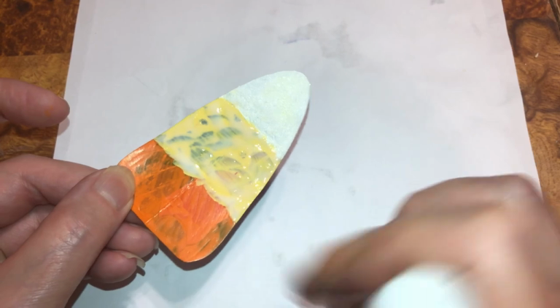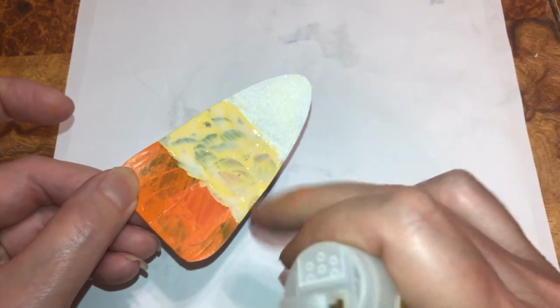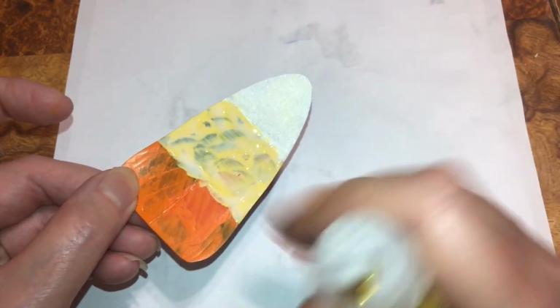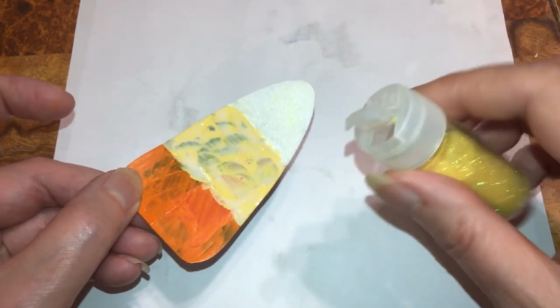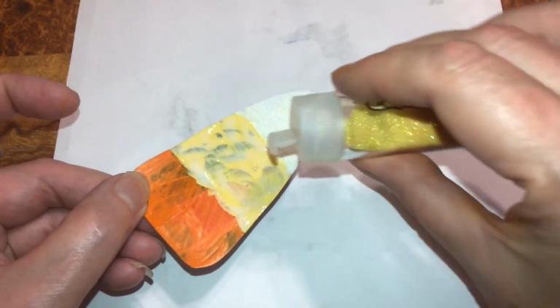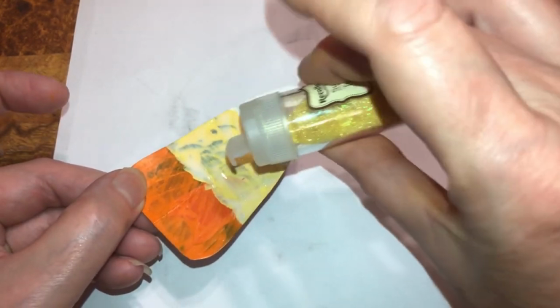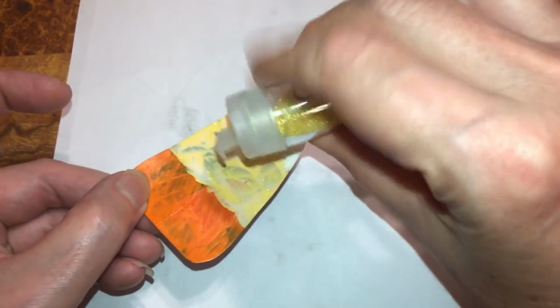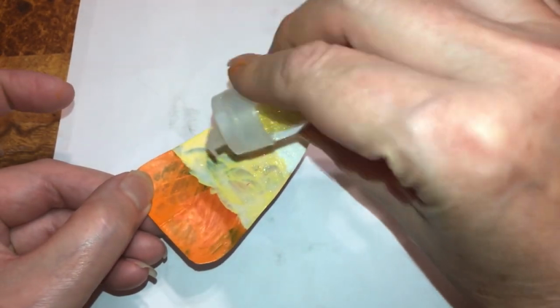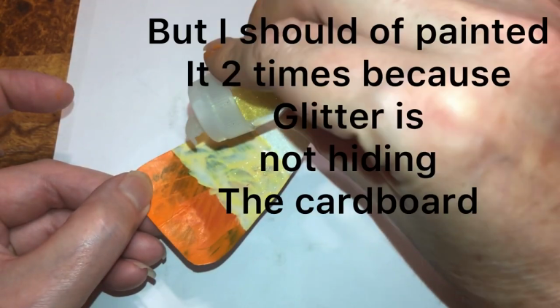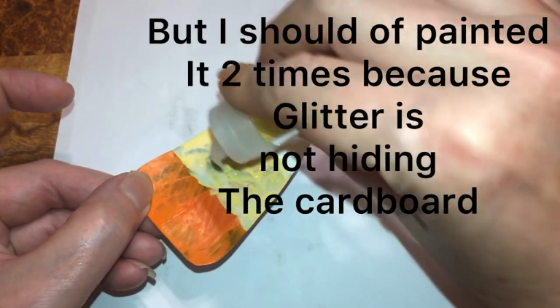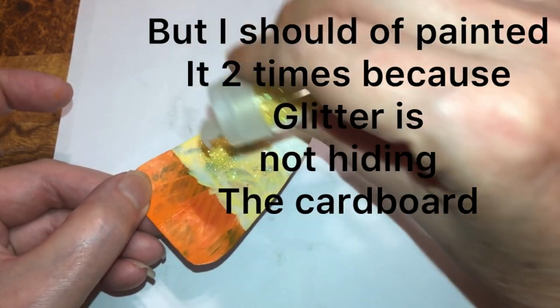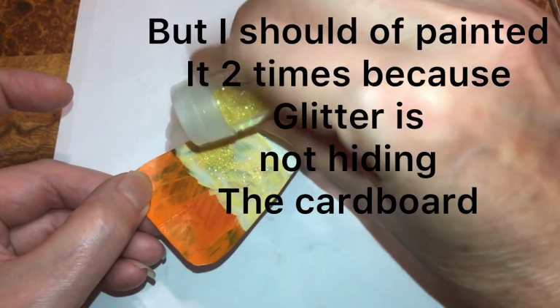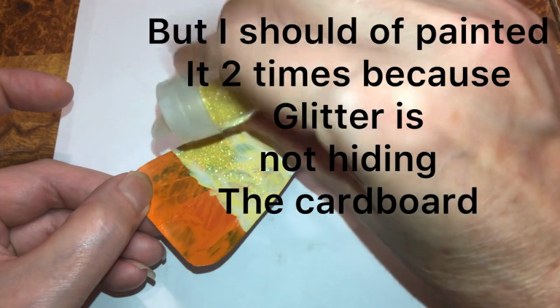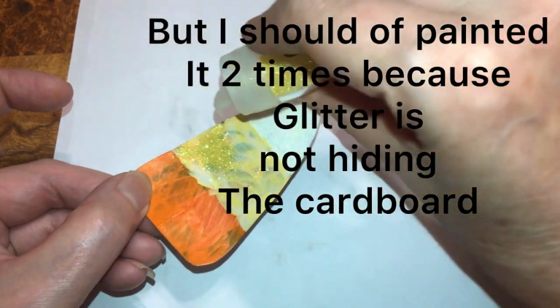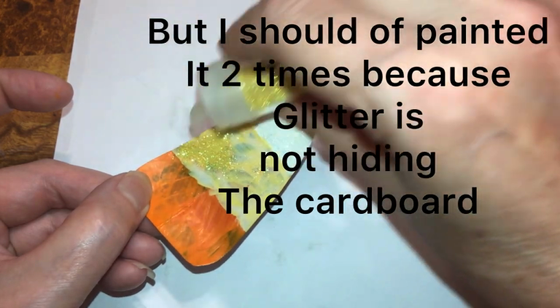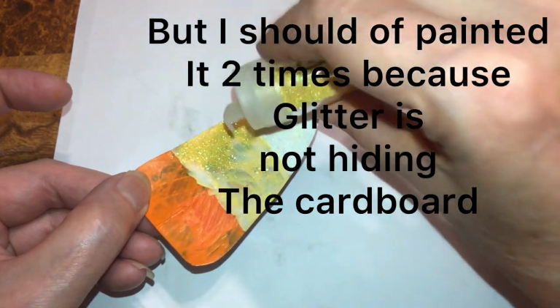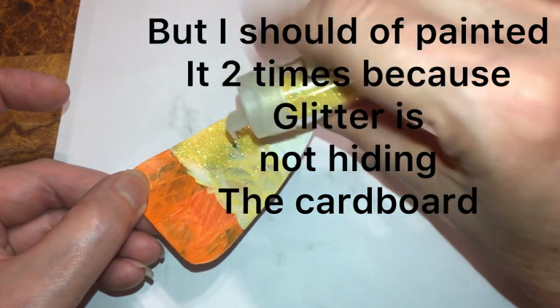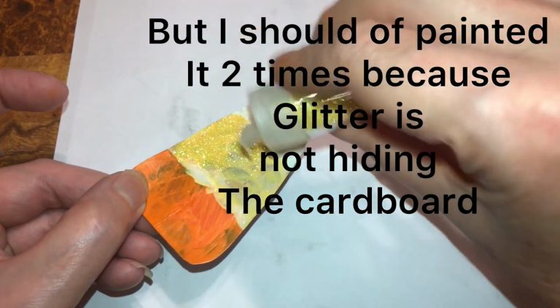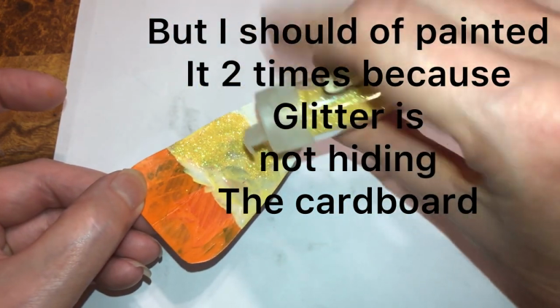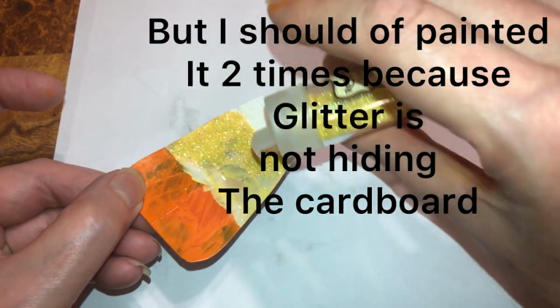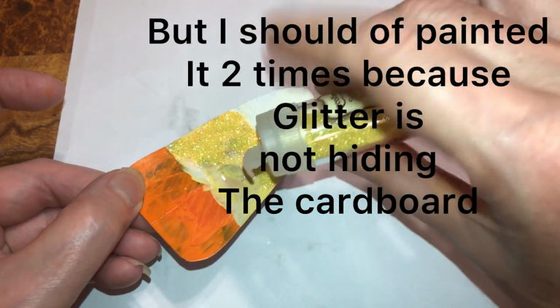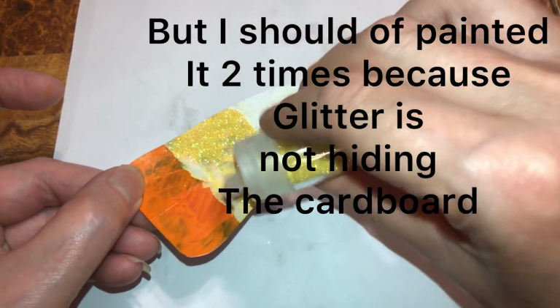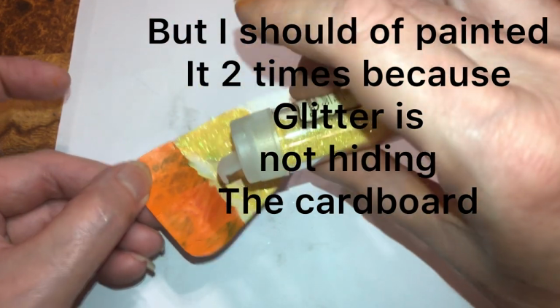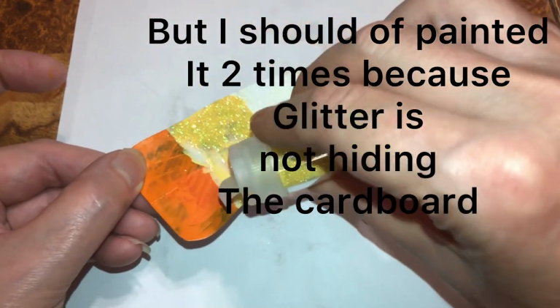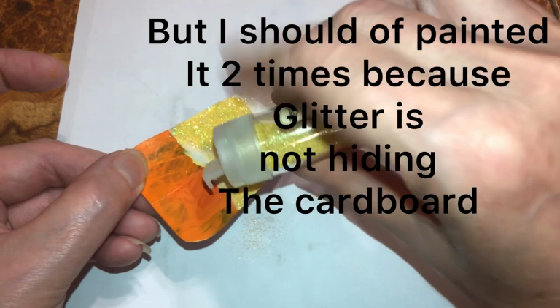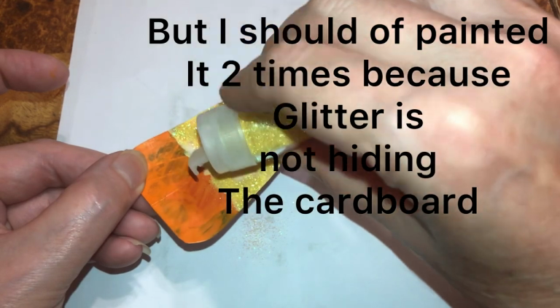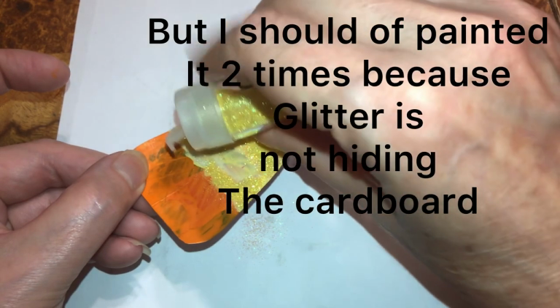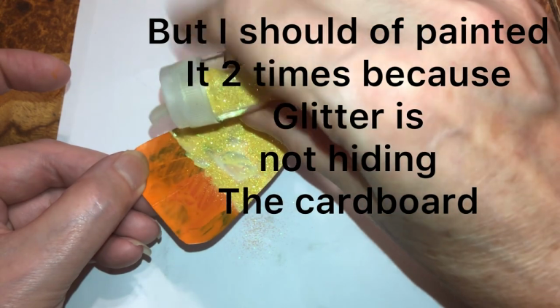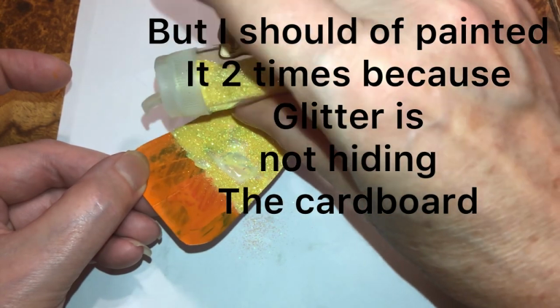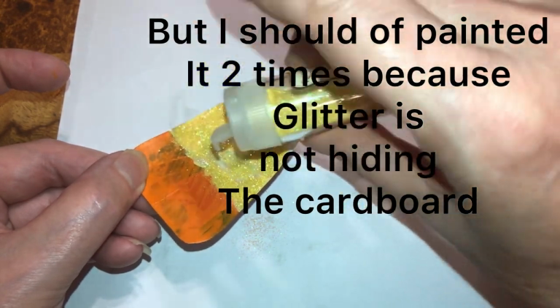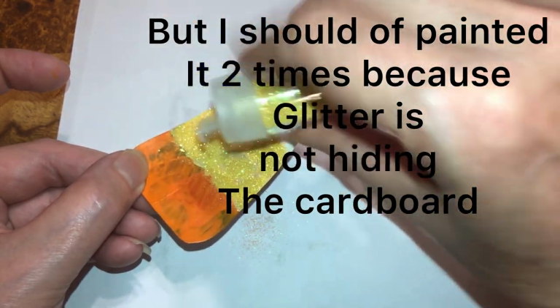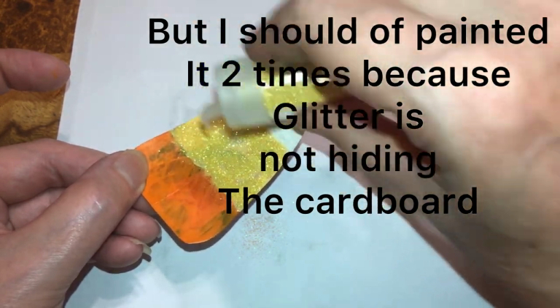If you're not using see-through fabric, you're still gonna have to paint it twice. I didn't because I'm putting glitter. But if you don't want glitter and it's not already brown or white, then you're gonna have to add the paint twice — or put glitter over it to hide it.